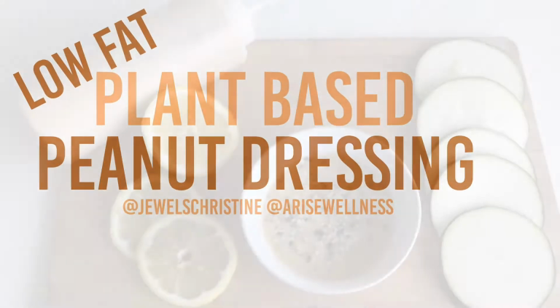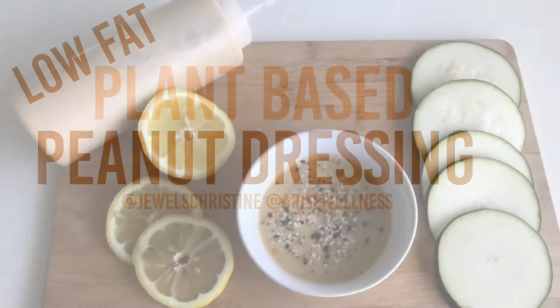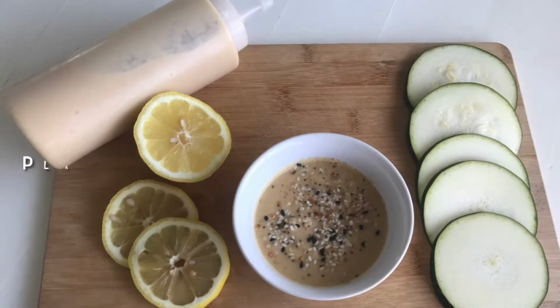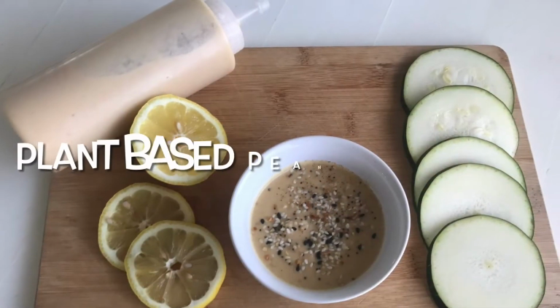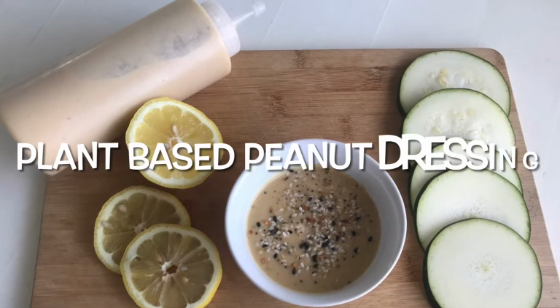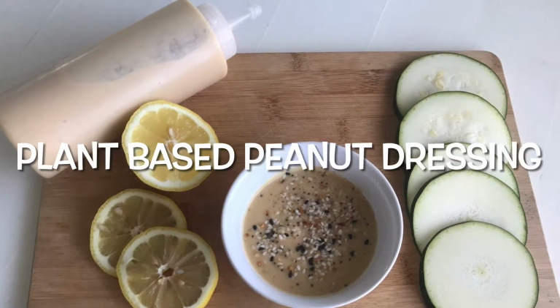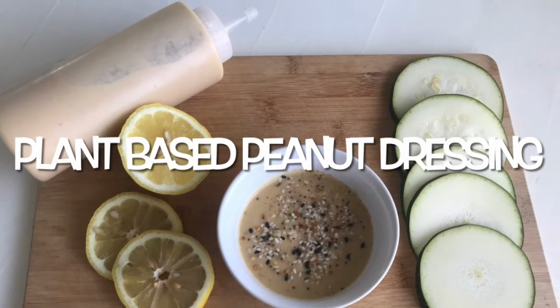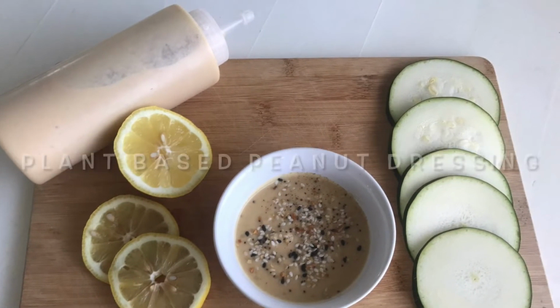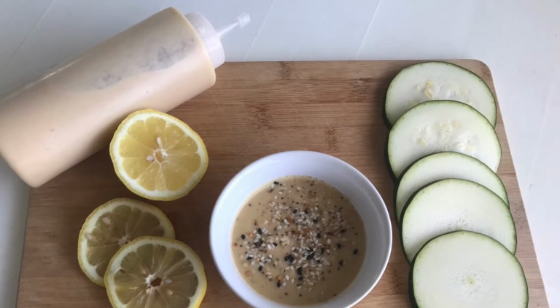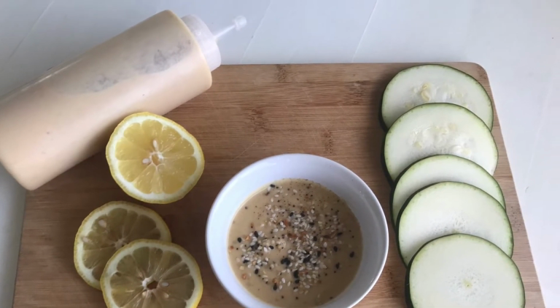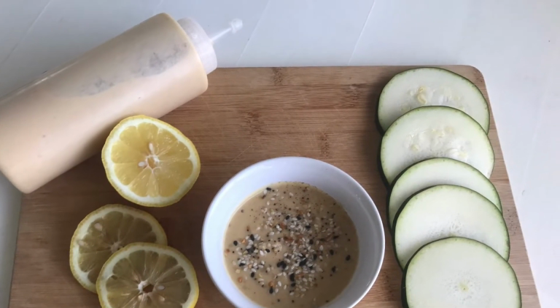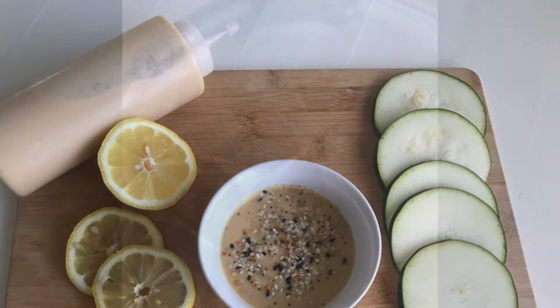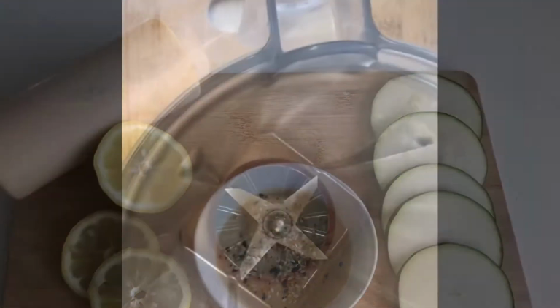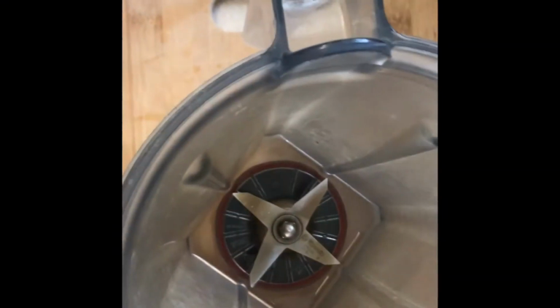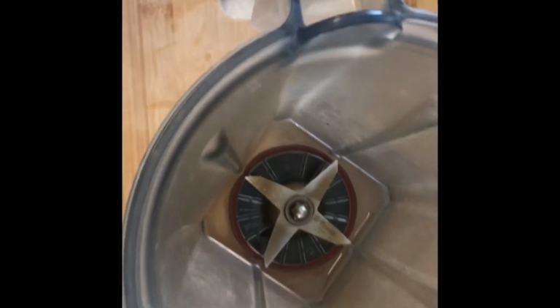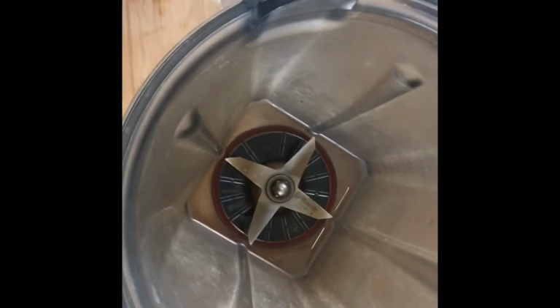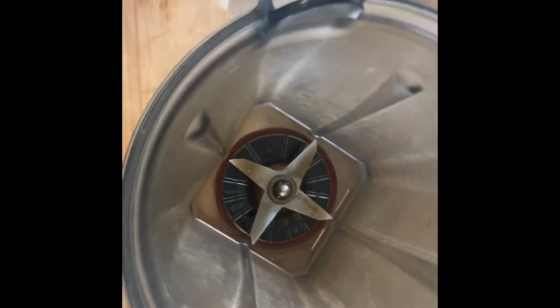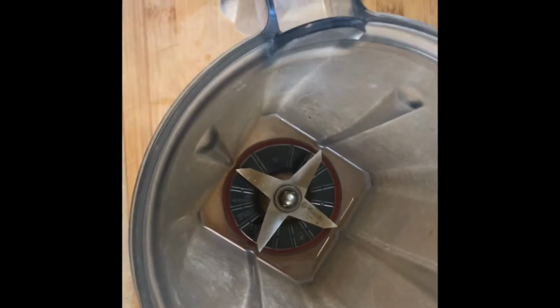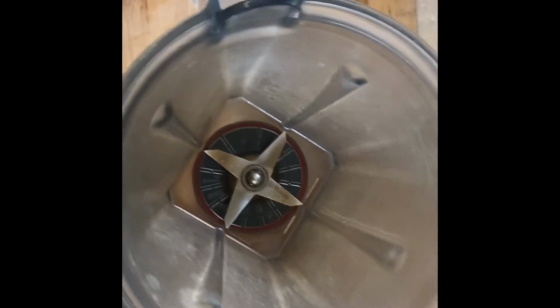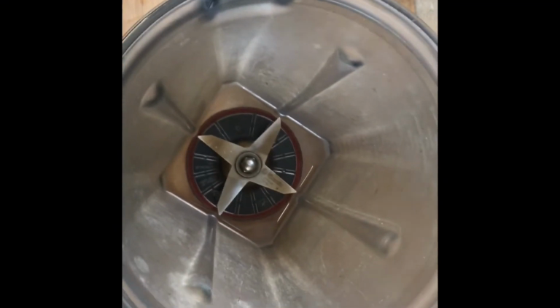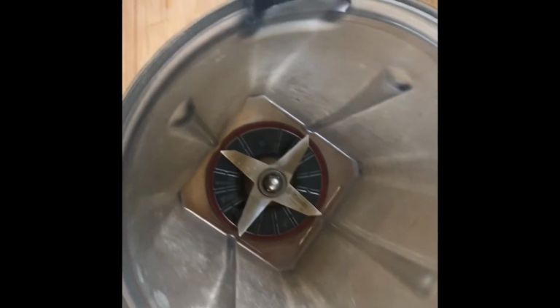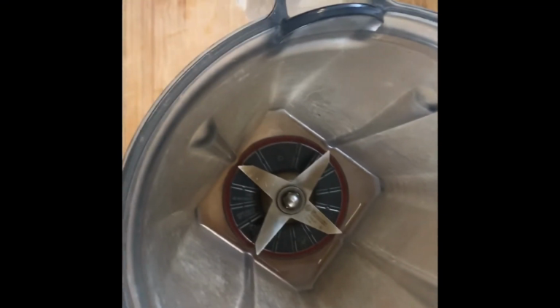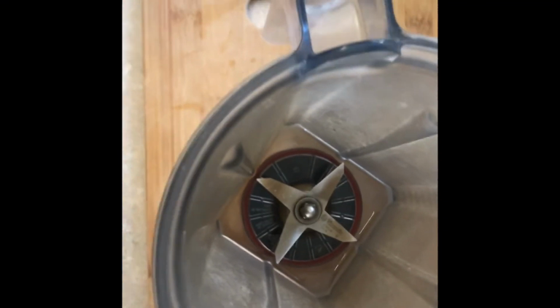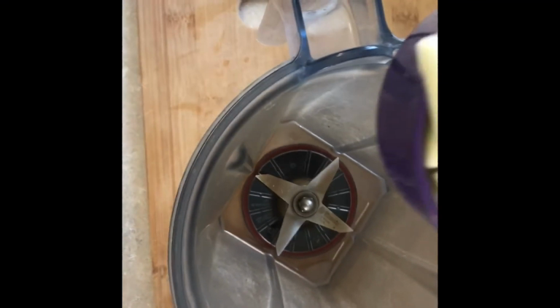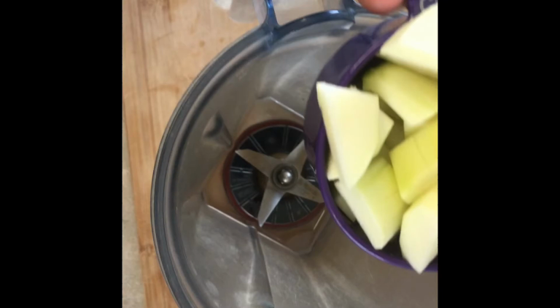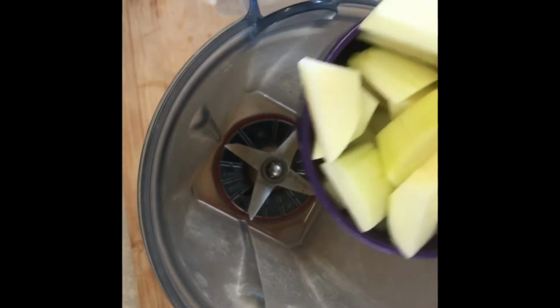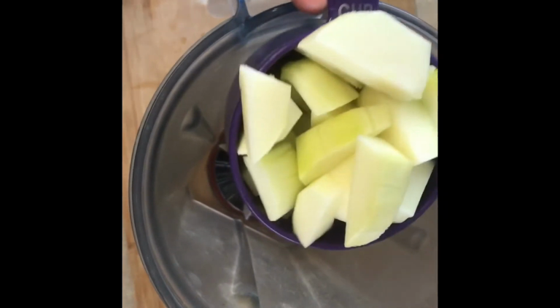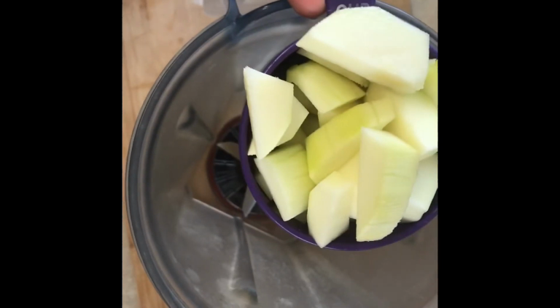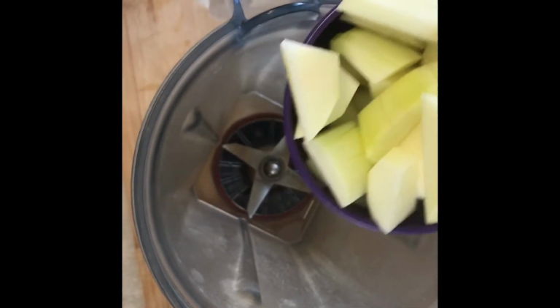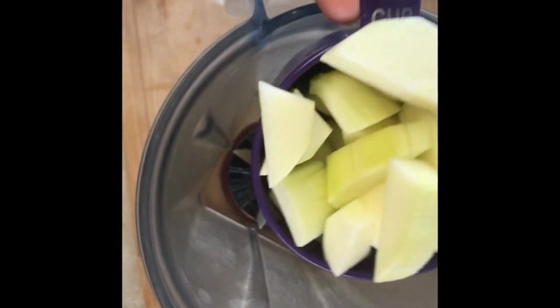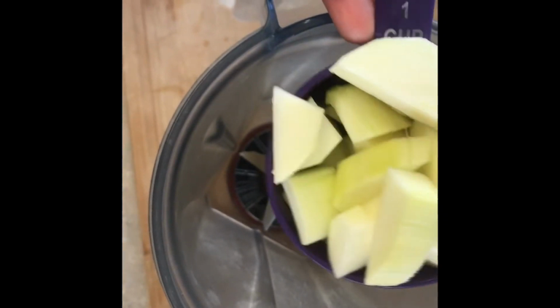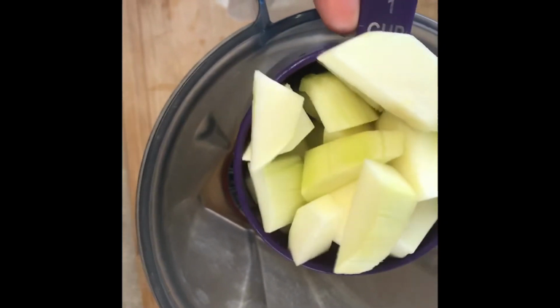Hey y'all, here is our low-fat peanut sauce dressing — hope you enjoy. It's one of my favorite recipes and it's actually a really good sauce for salads or dipping. We're going to try and make it low fat, and this is how I try to make things low fat.